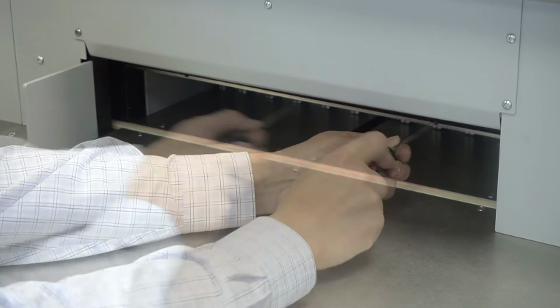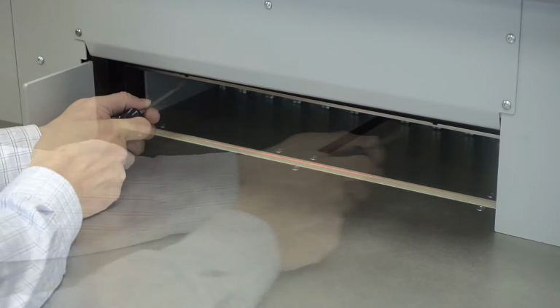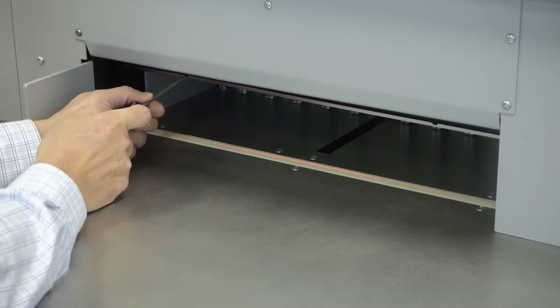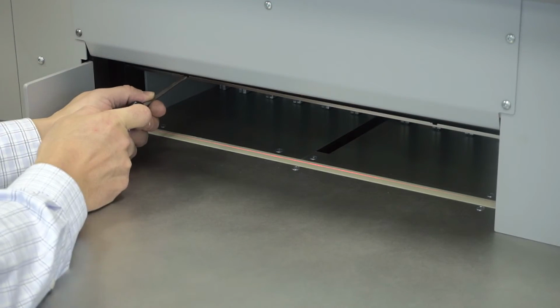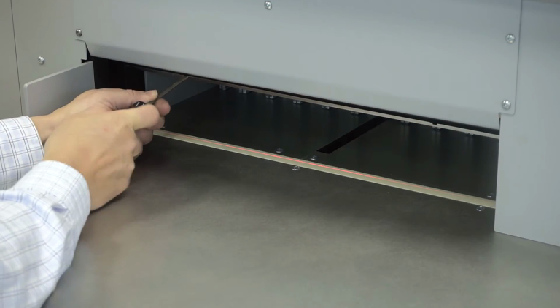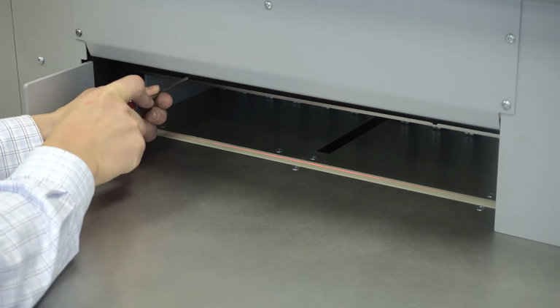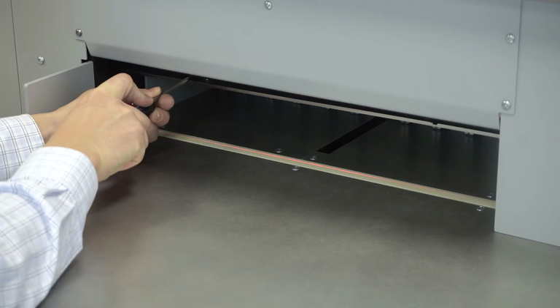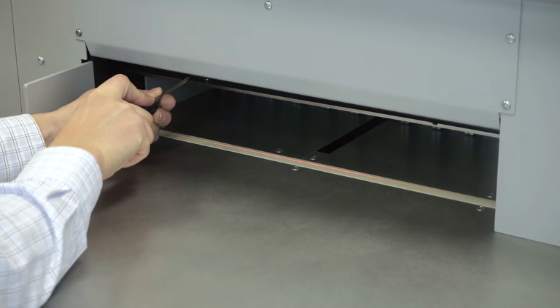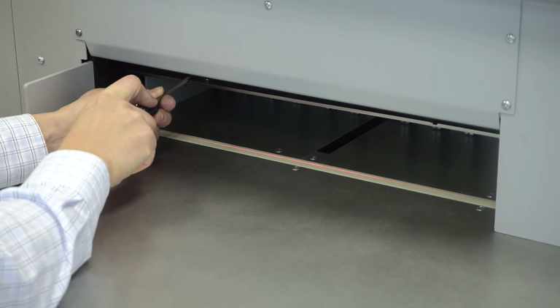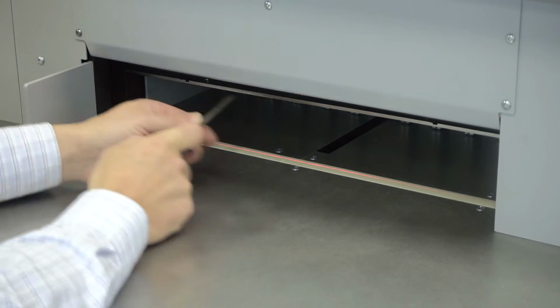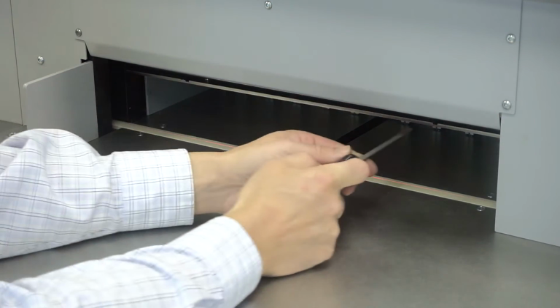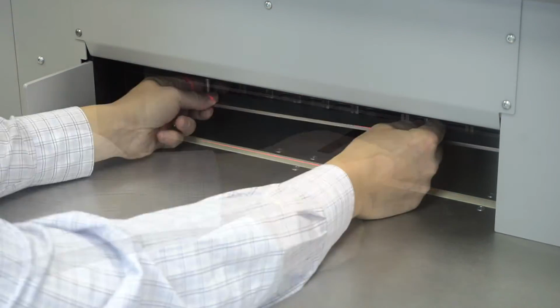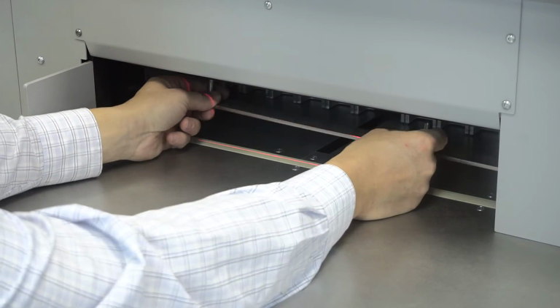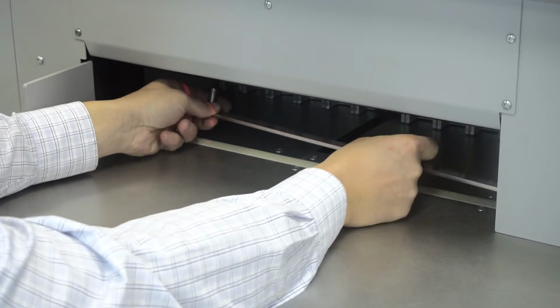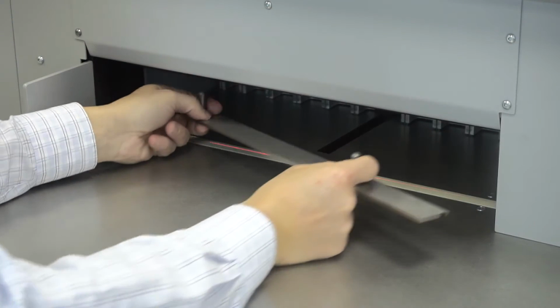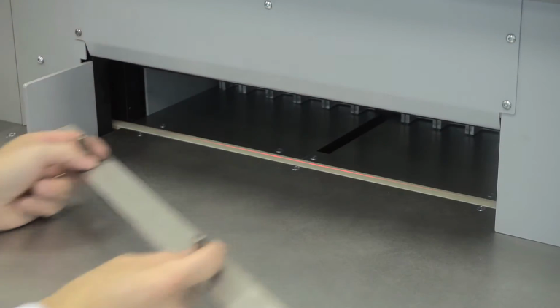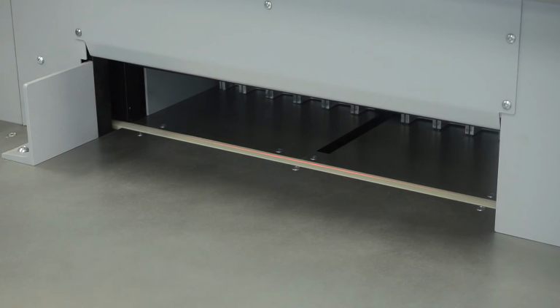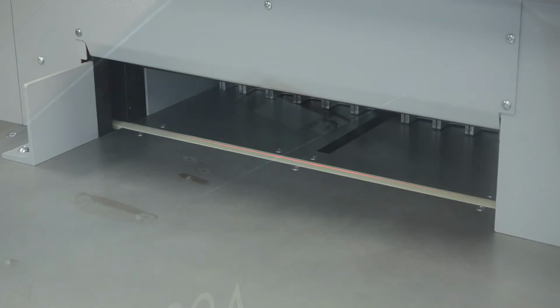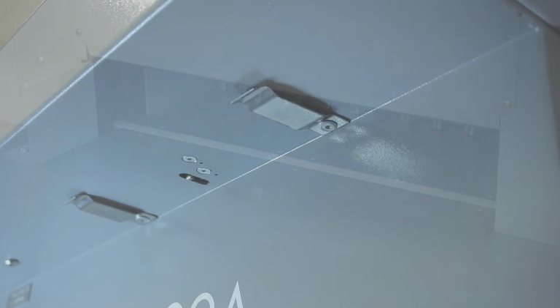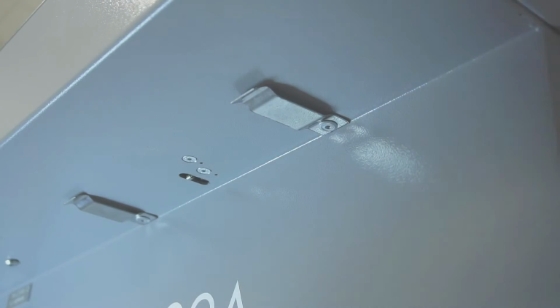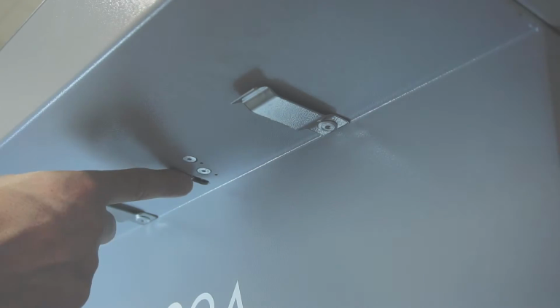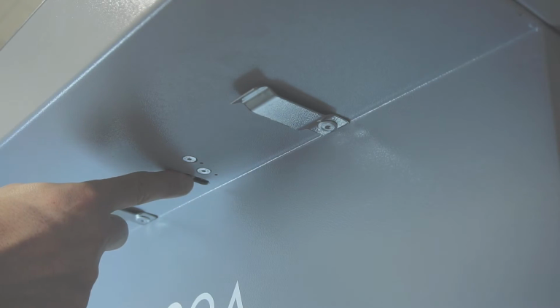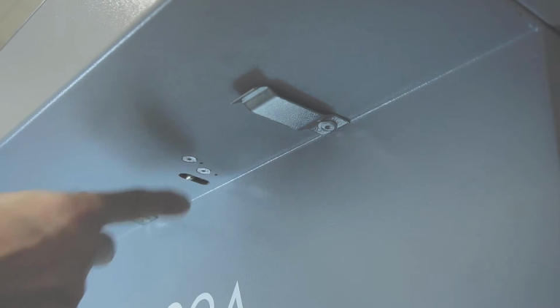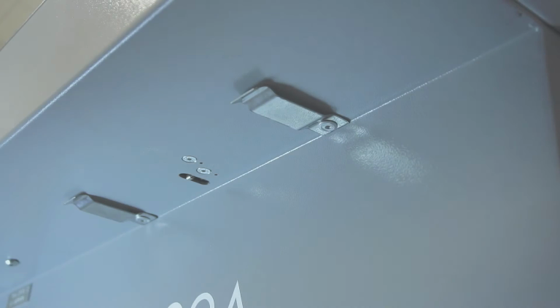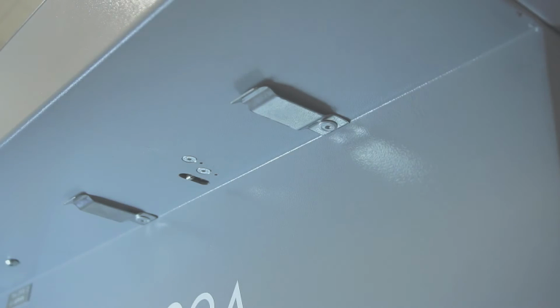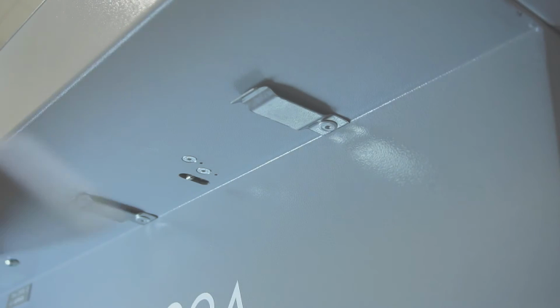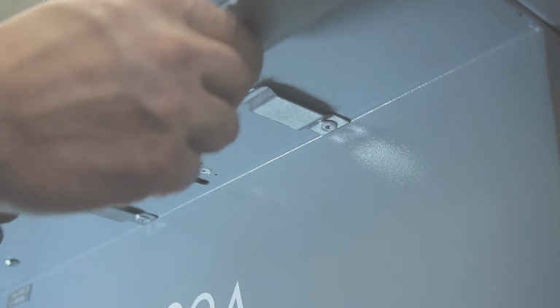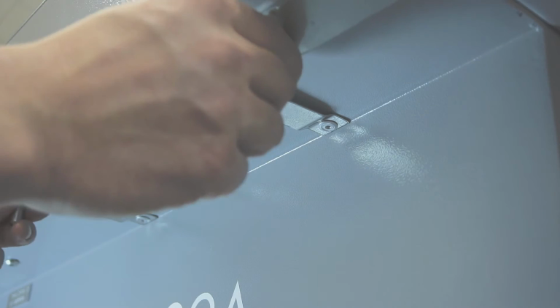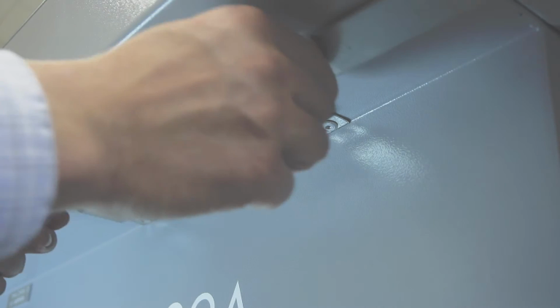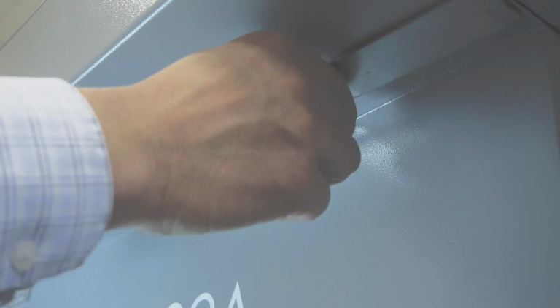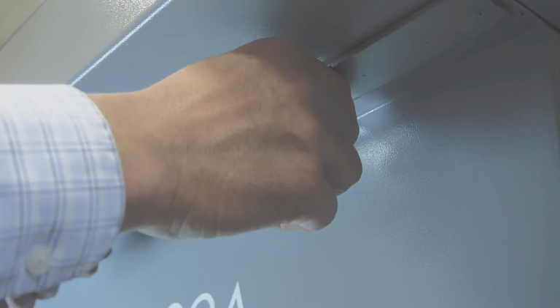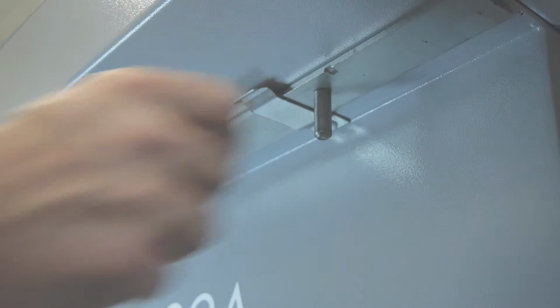The clamp can be removed to decrease the minimum cut length, and is easily stored under the front table of the cutter. When it's being stored, a flag switch is activated, which automatically changes the minimum cutting size.